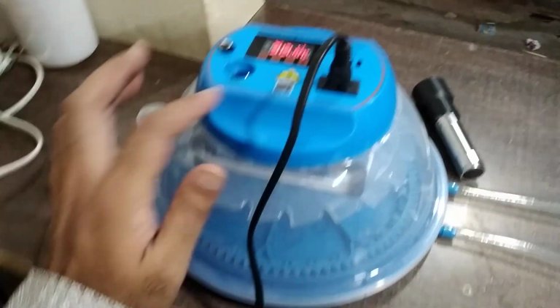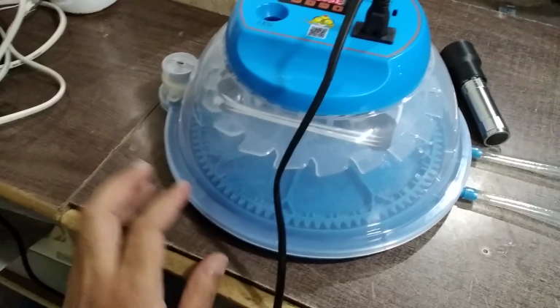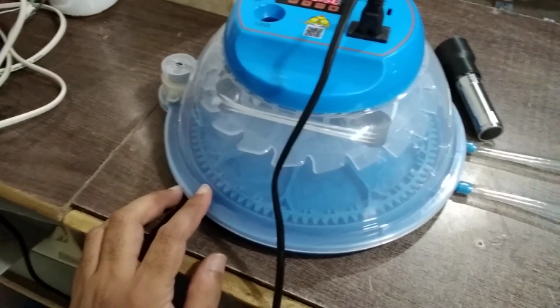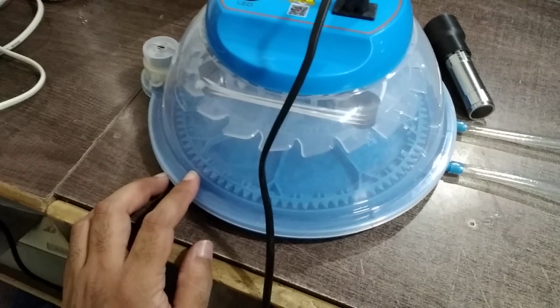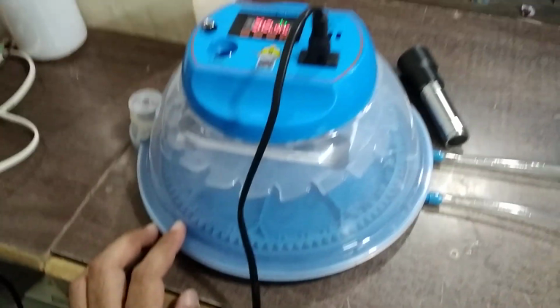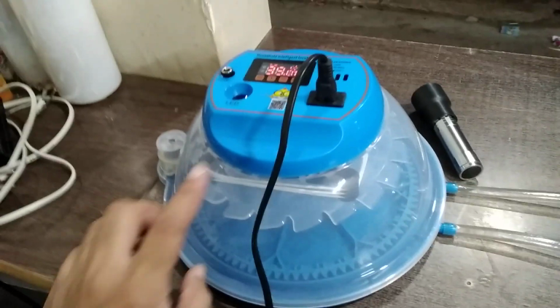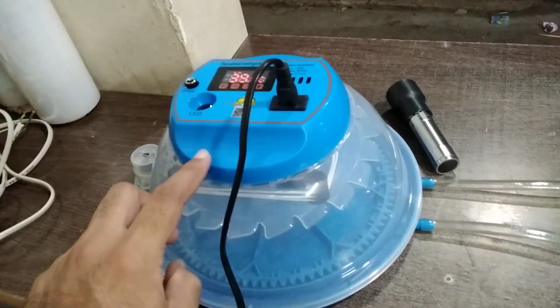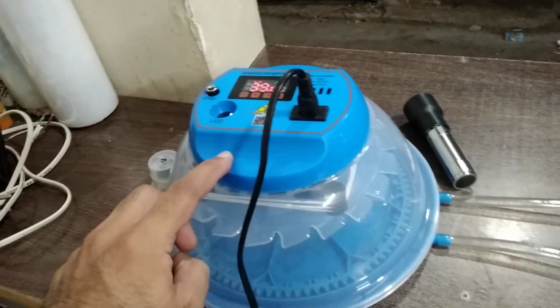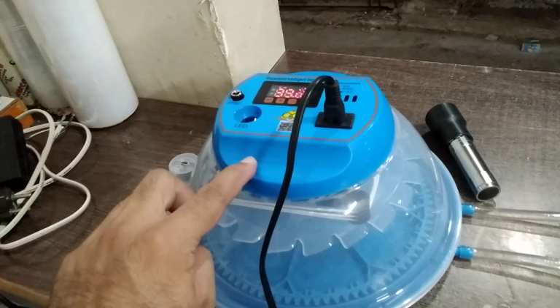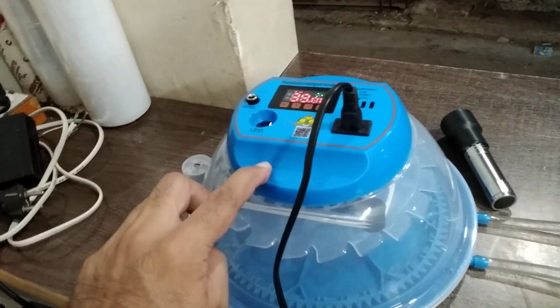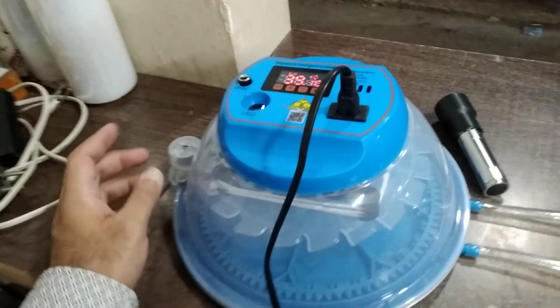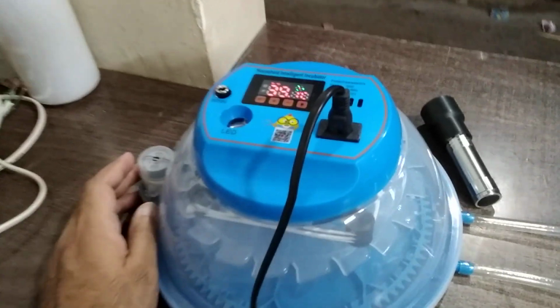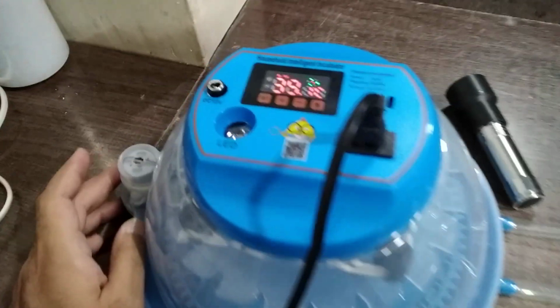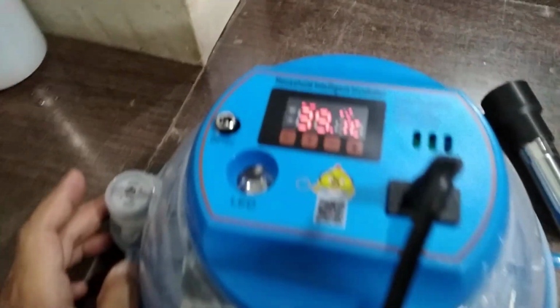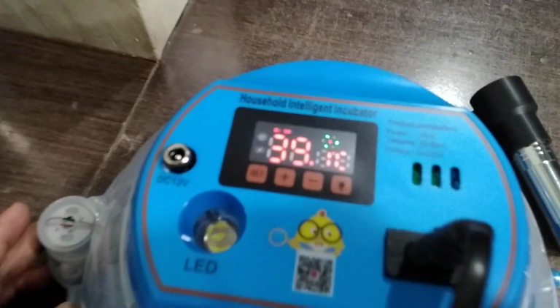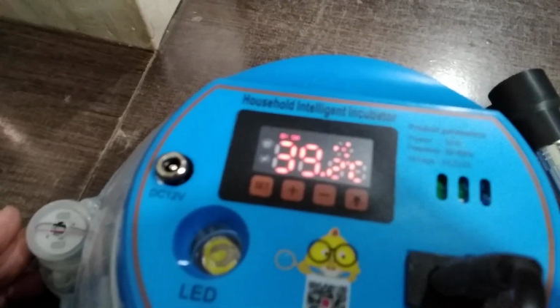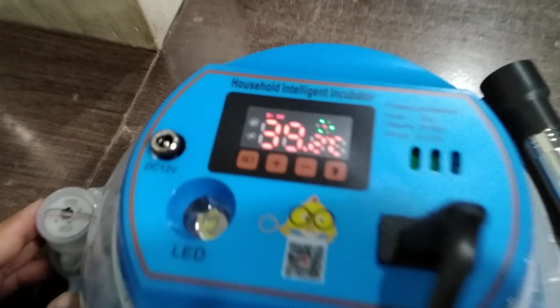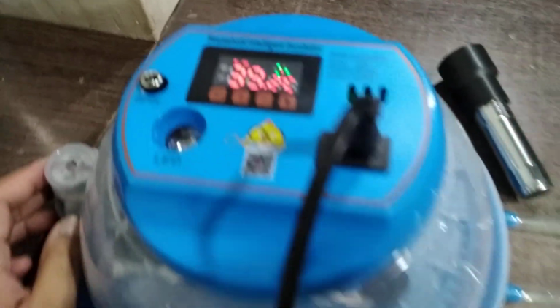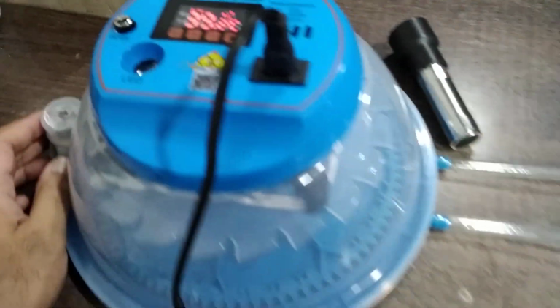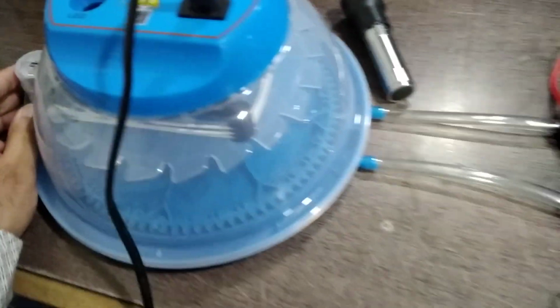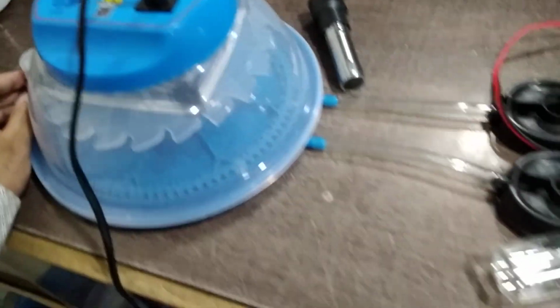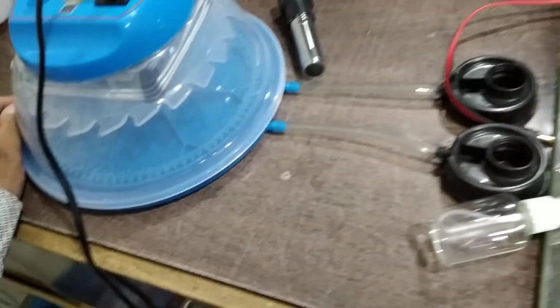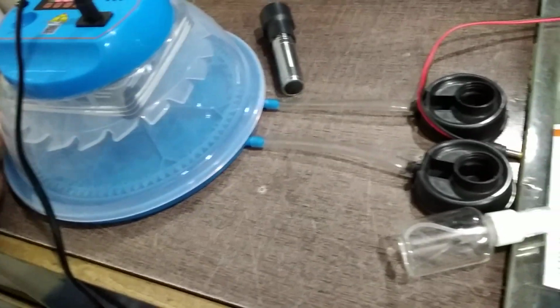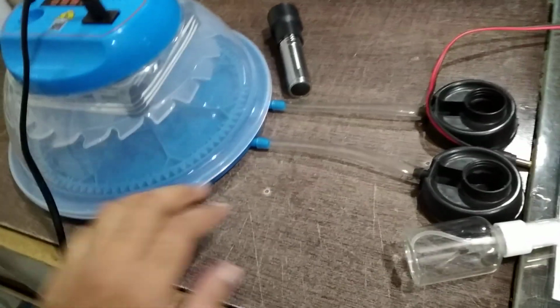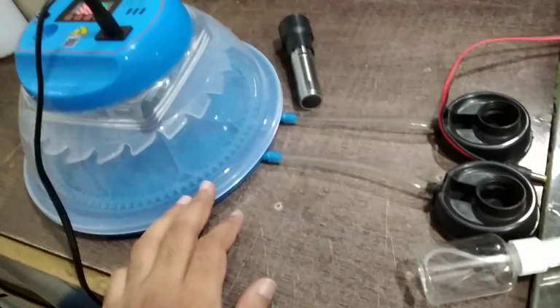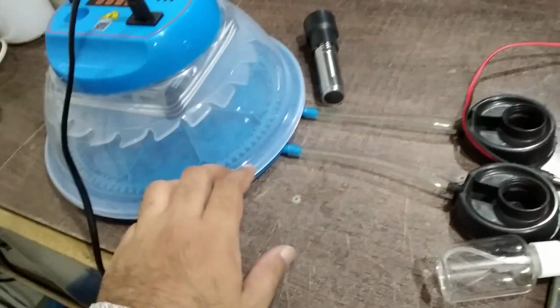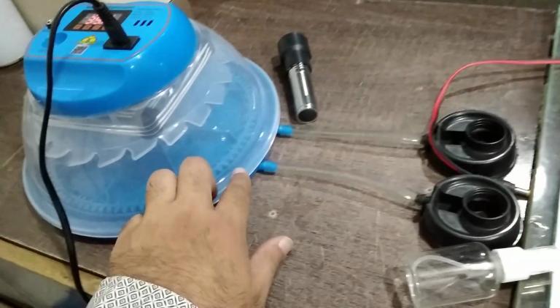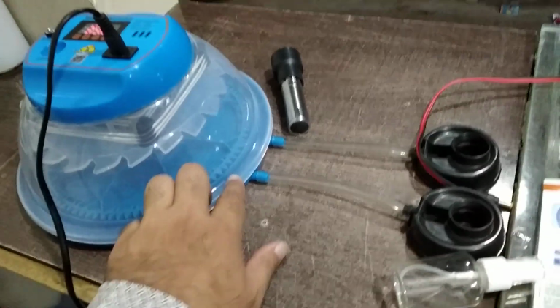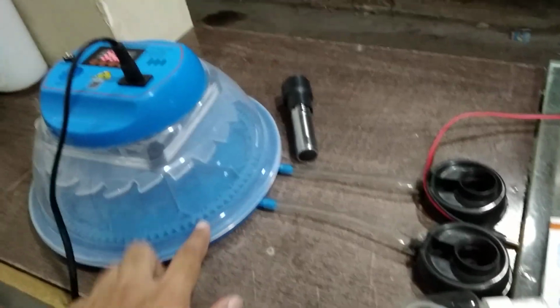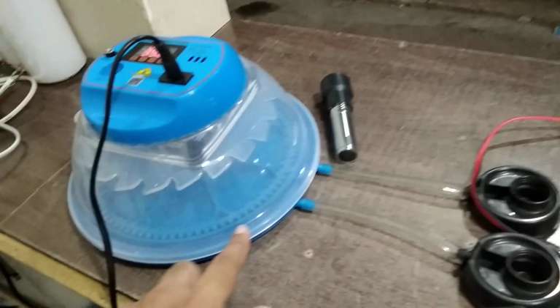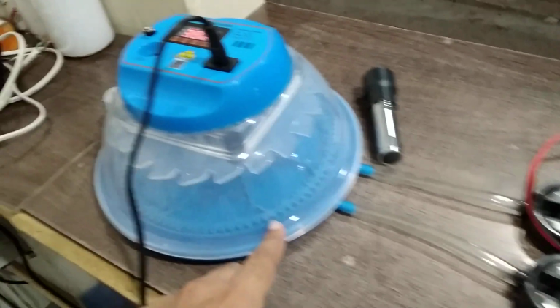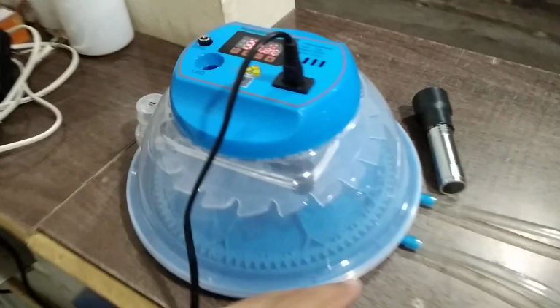But it doesn't have any humidity option at all. It doesn't even show the temperature and it doesn't do any kind of humidity. You have to do the humidity by yourself.